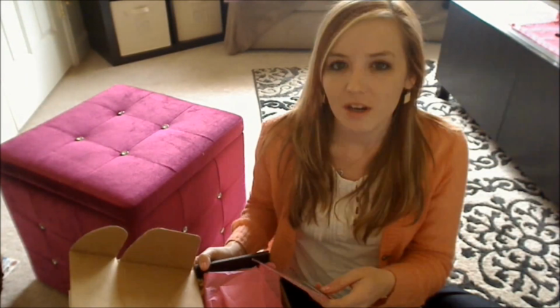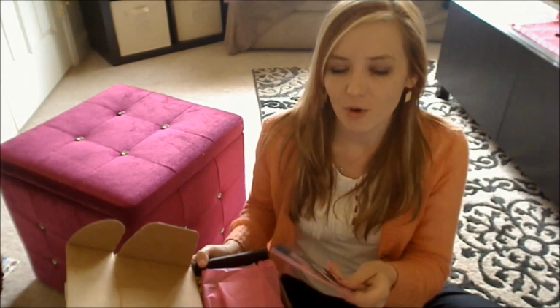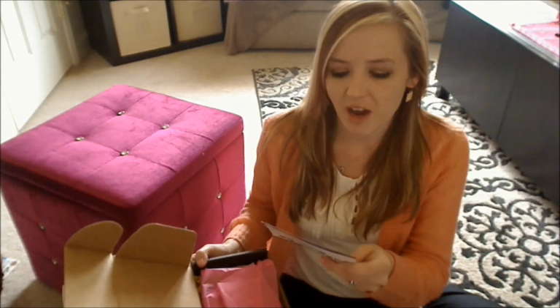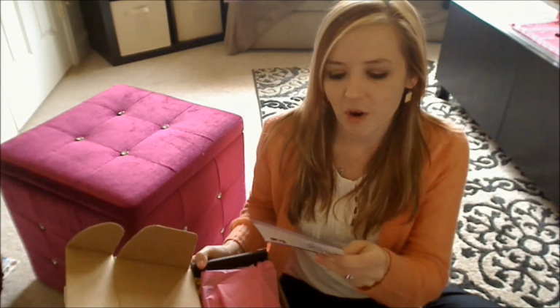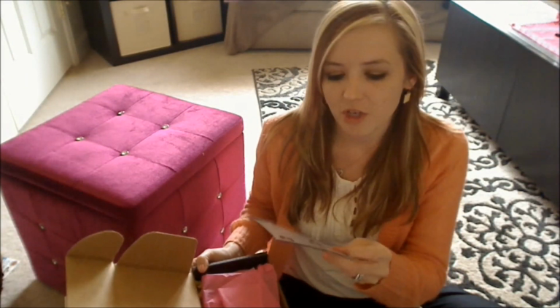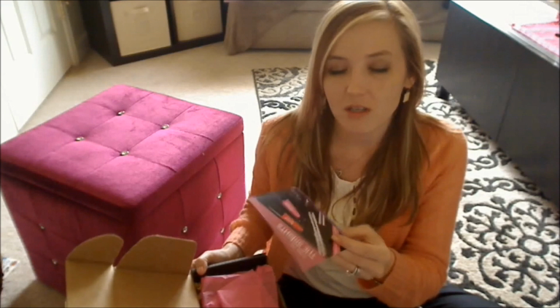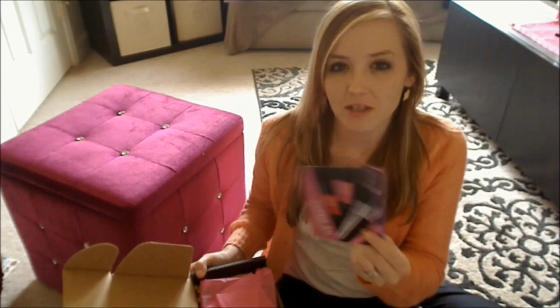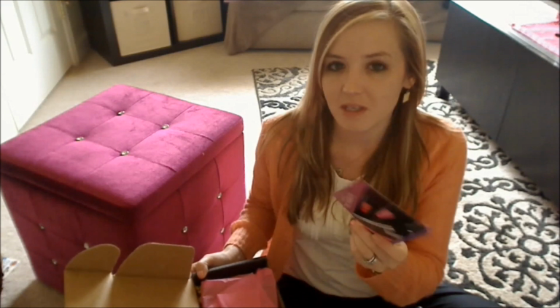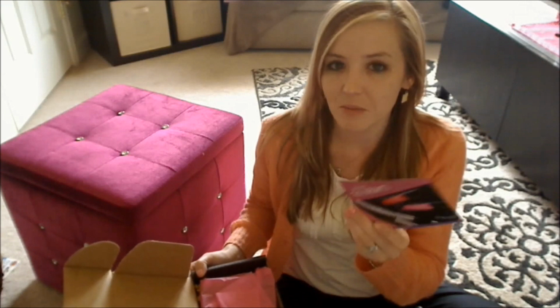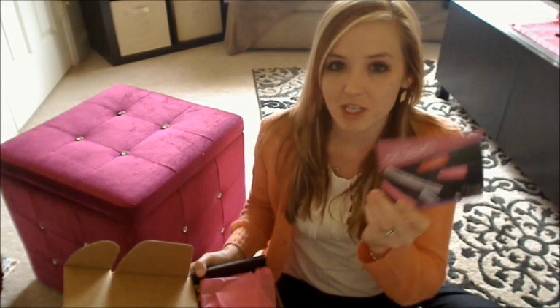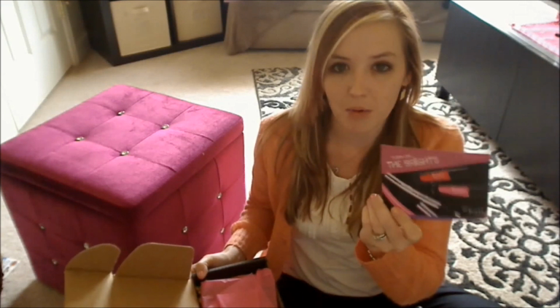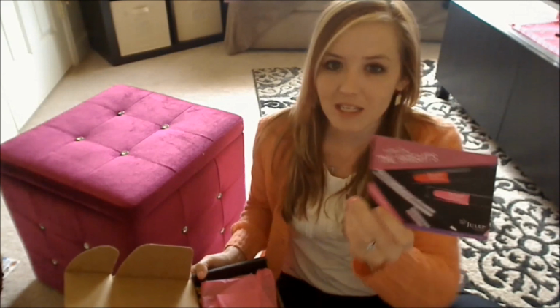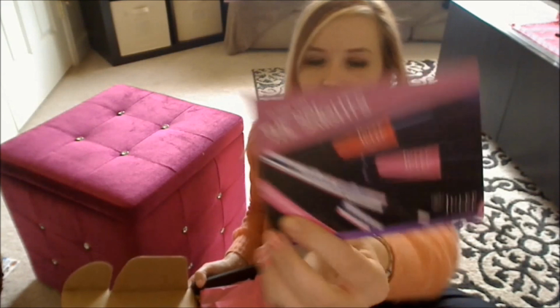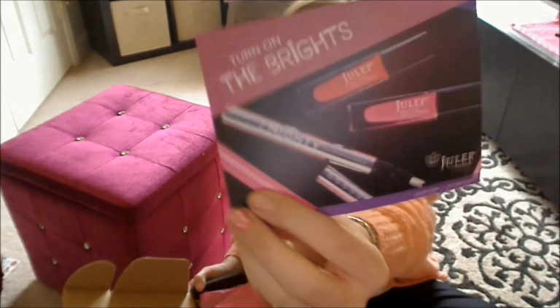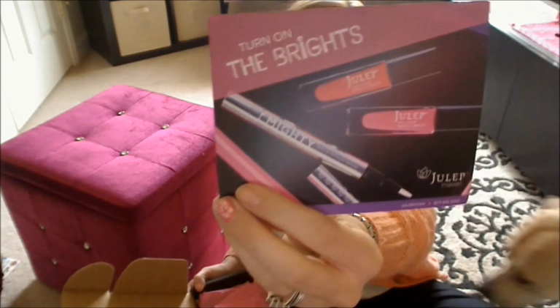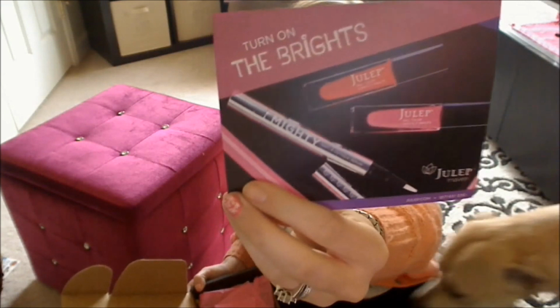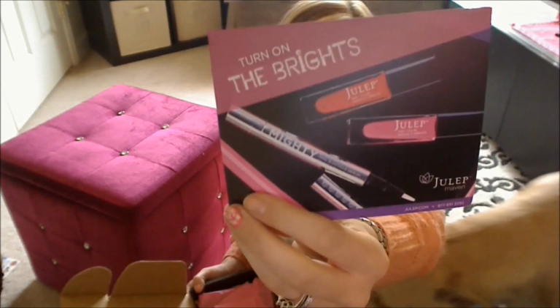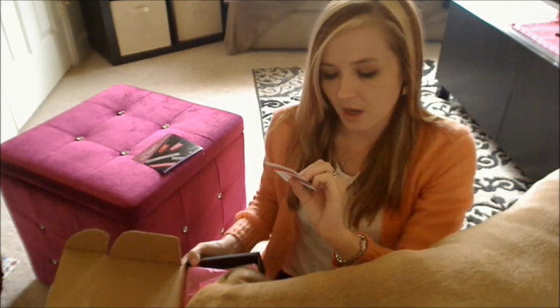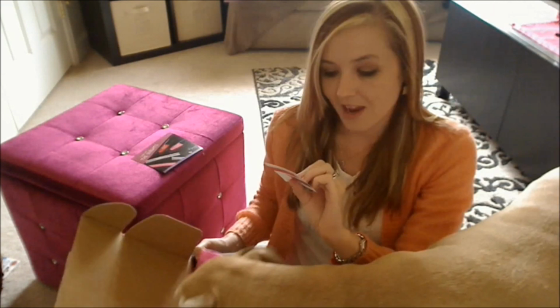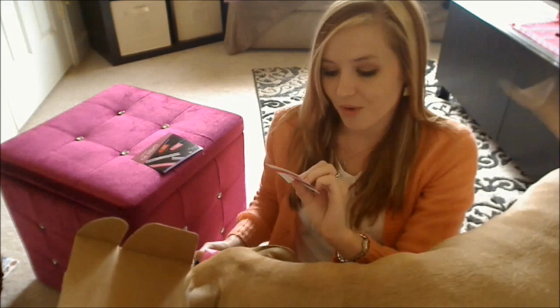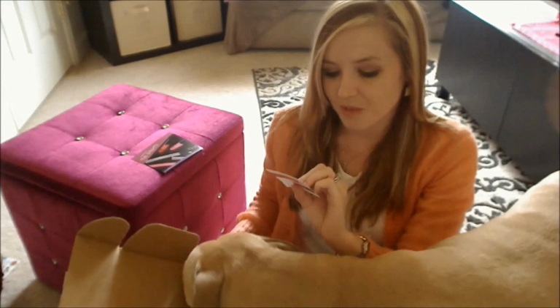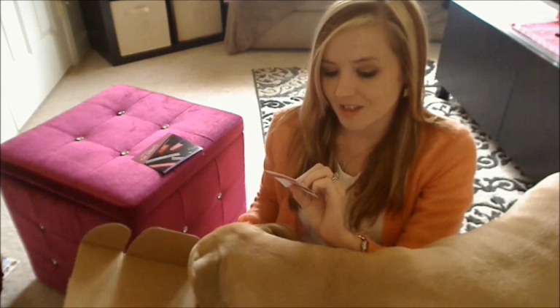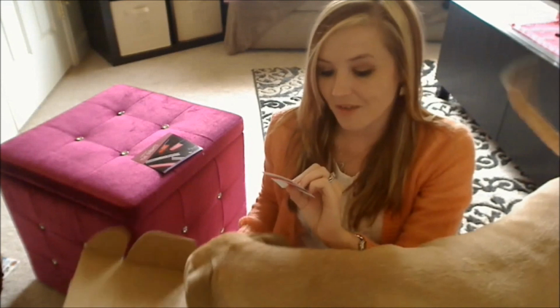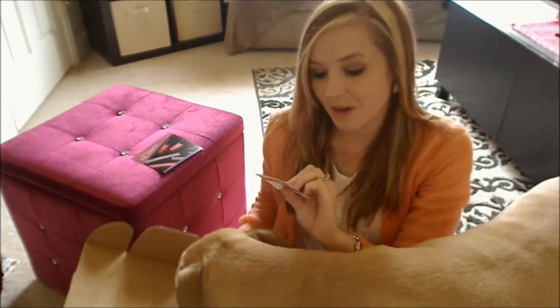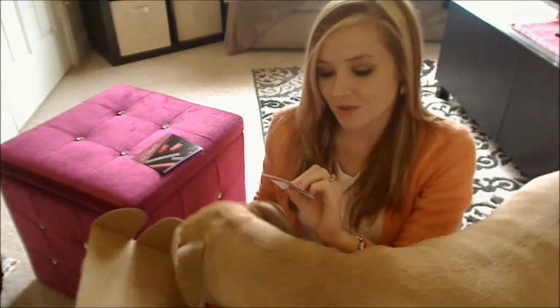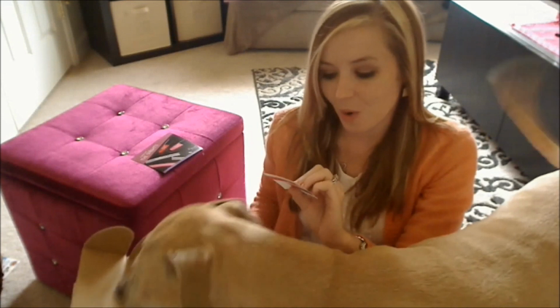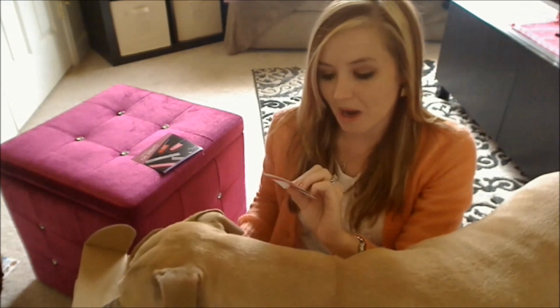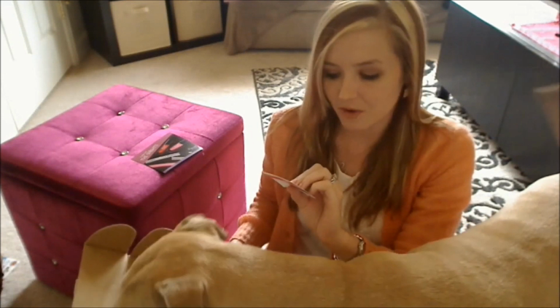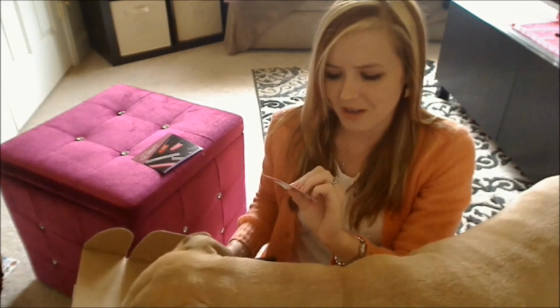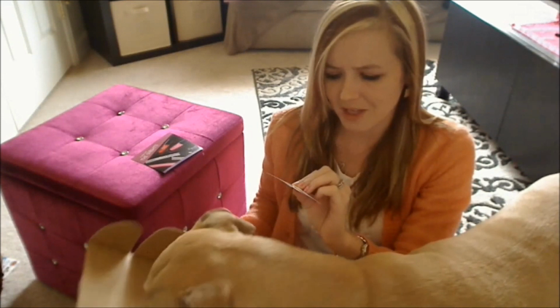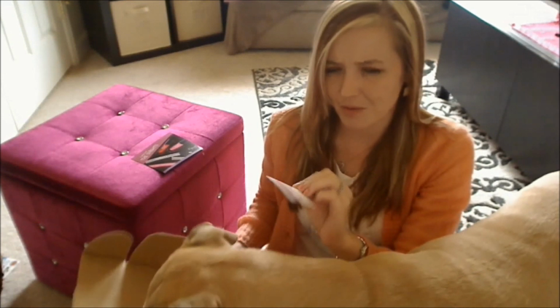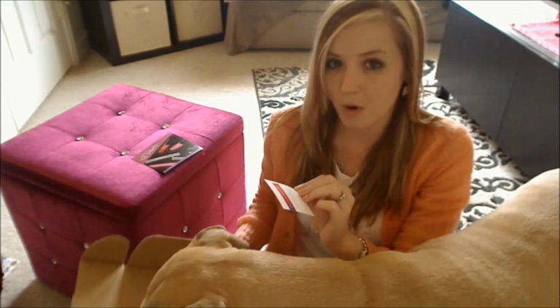We have the card which talks about this month's theme, which is bright neon colors. The quote for this month is 'Life is about using the whole box of crayons,' and that's by RuPaul.